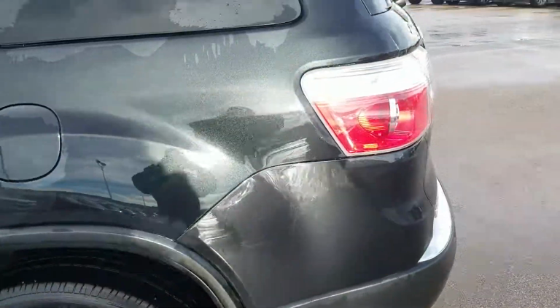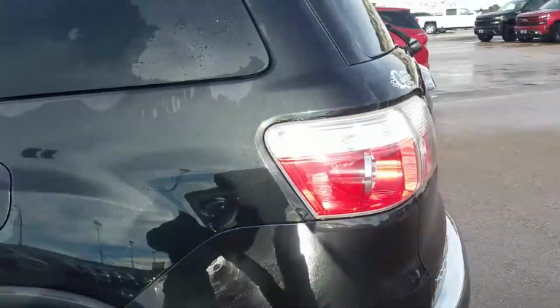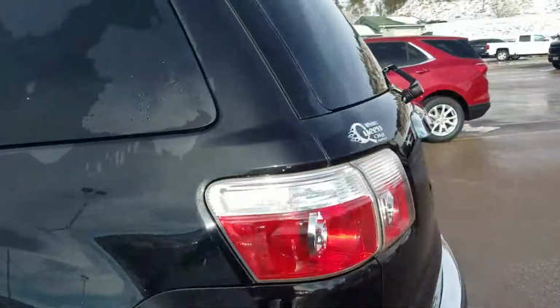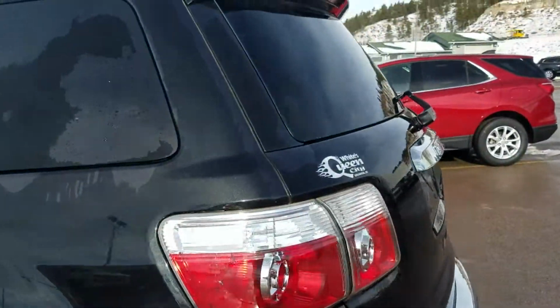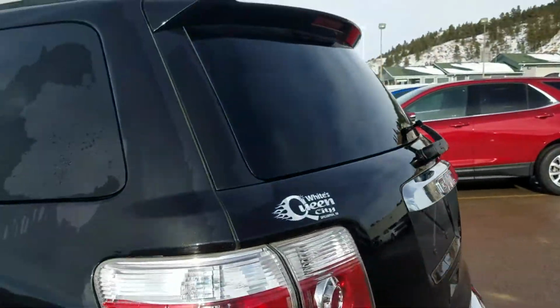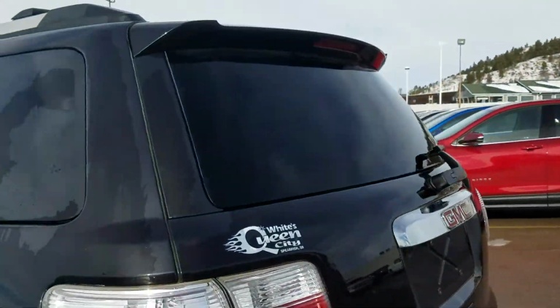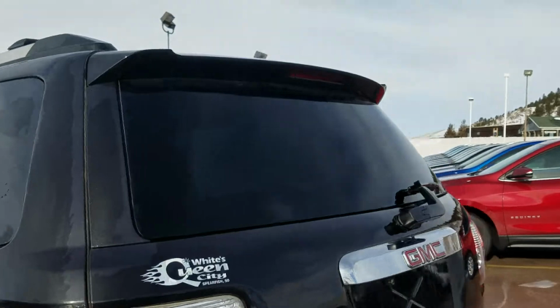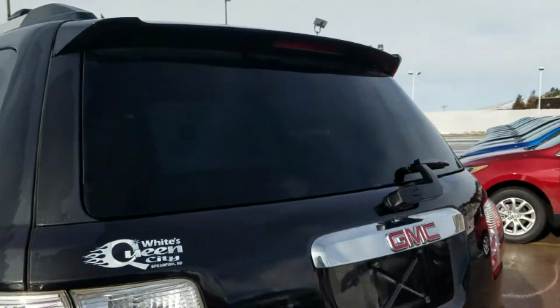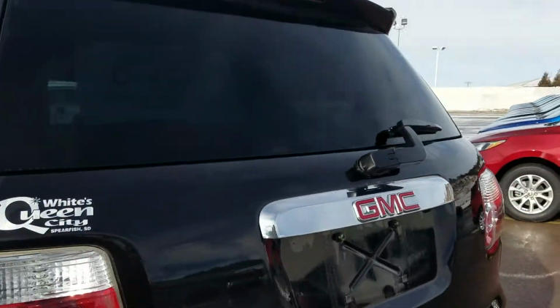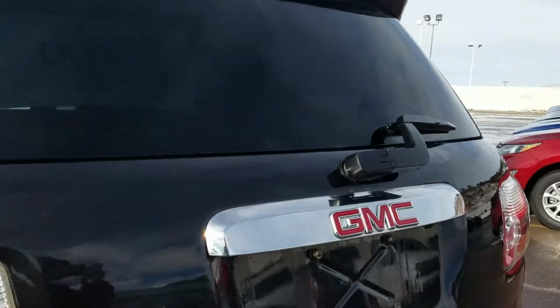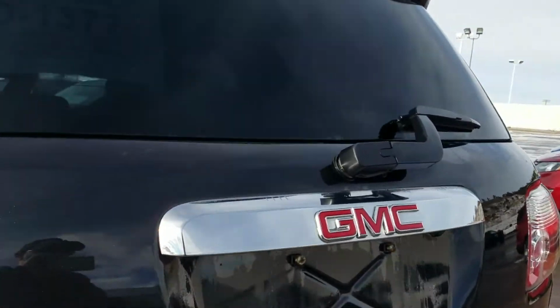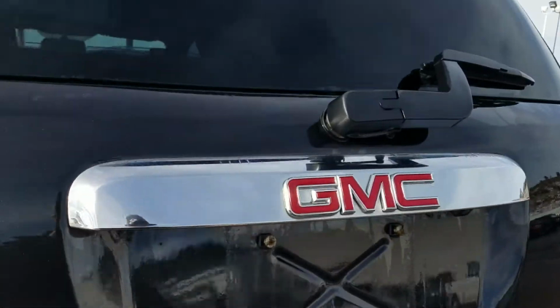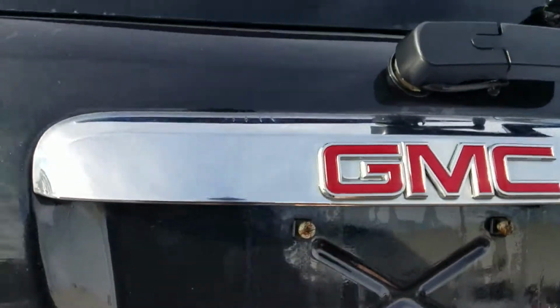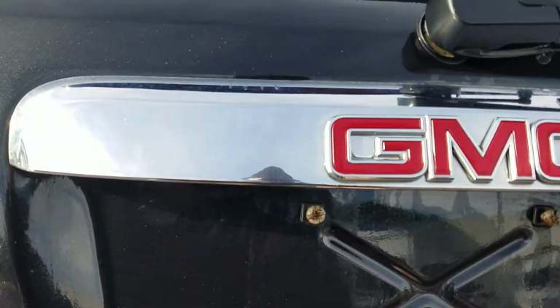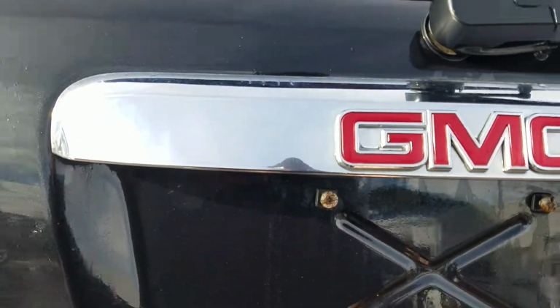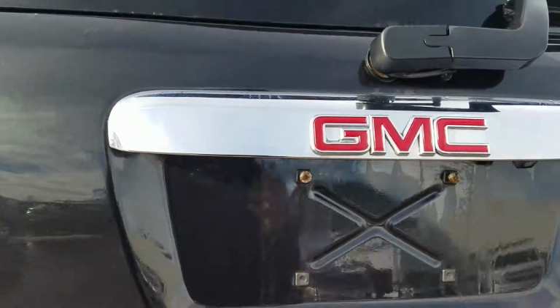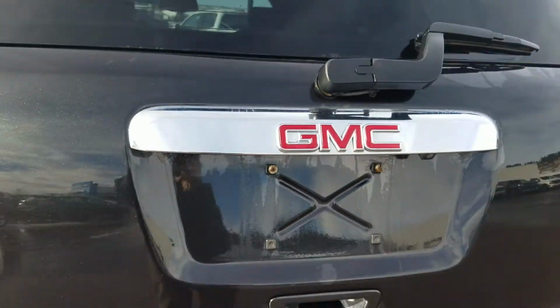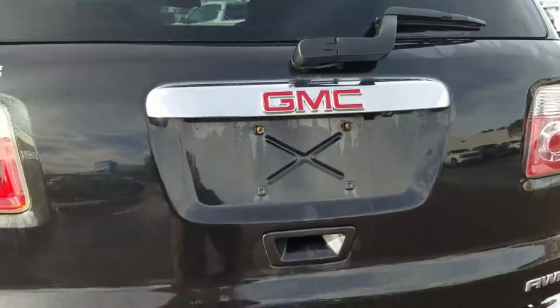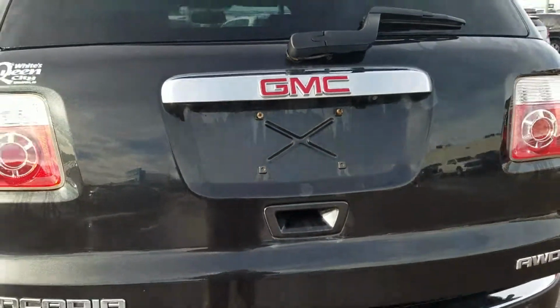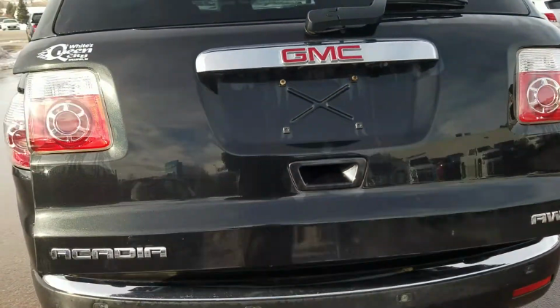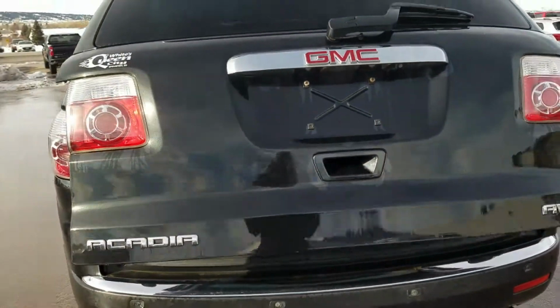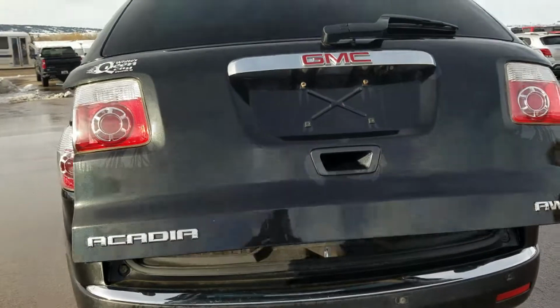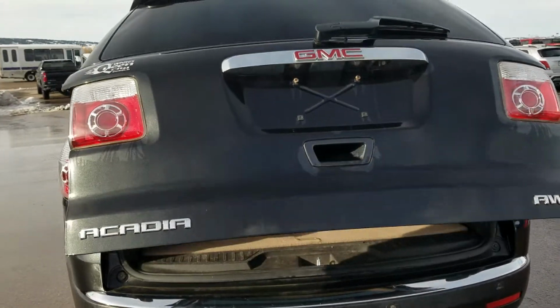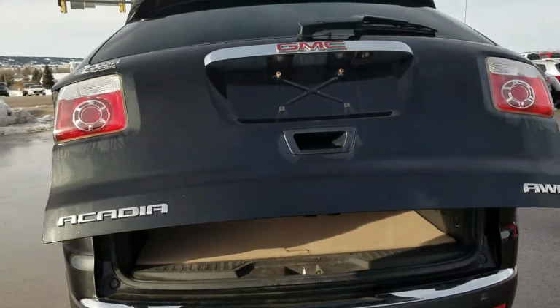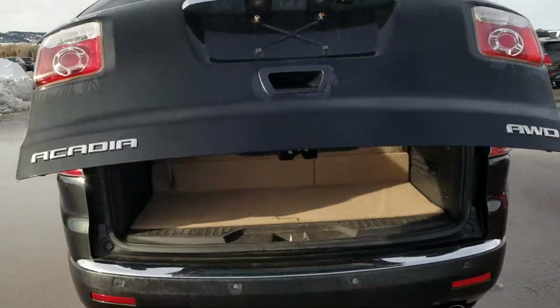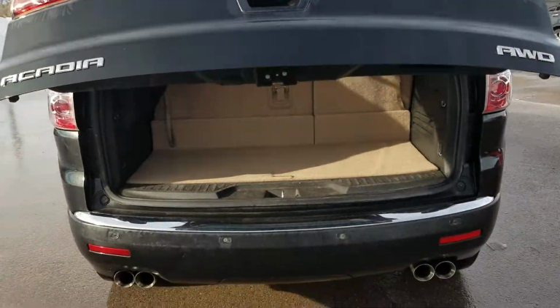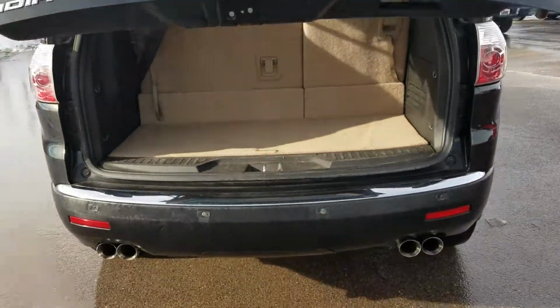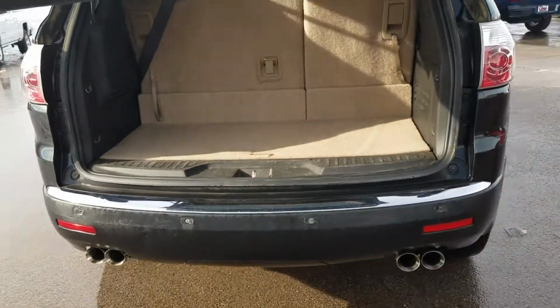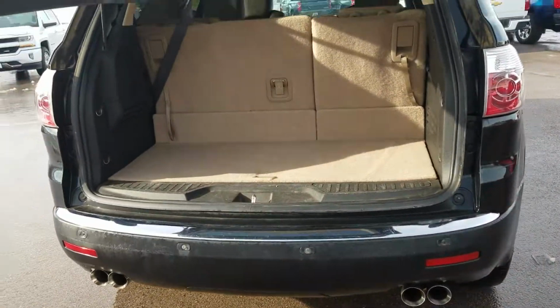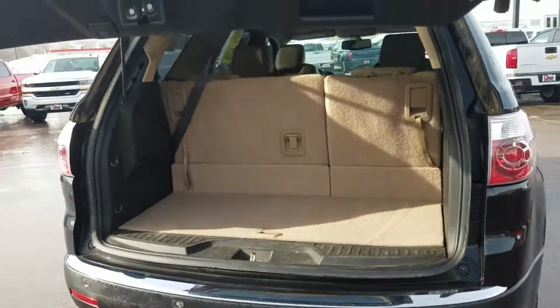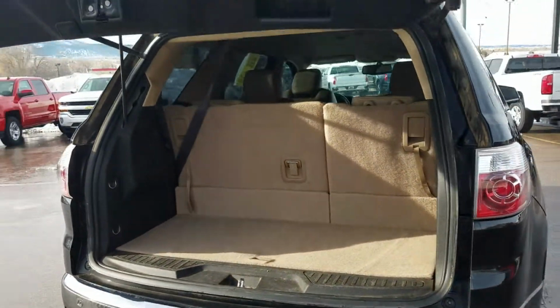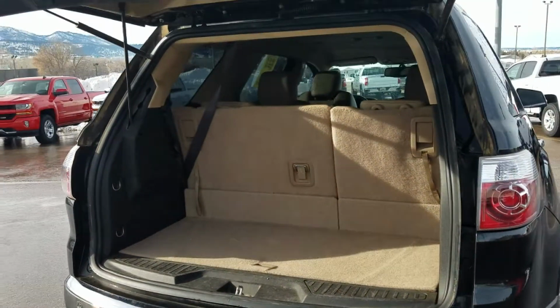It's got the power rear hatch, so you just press a button and it'll open up. You can also do that with your key fob. It has backup sensors and a backup camera.